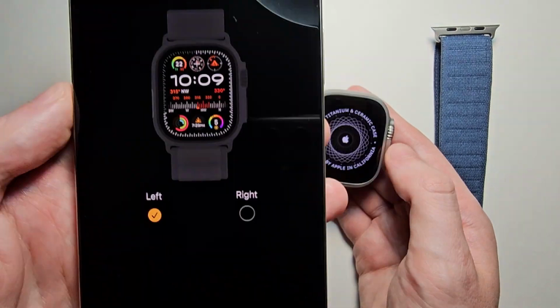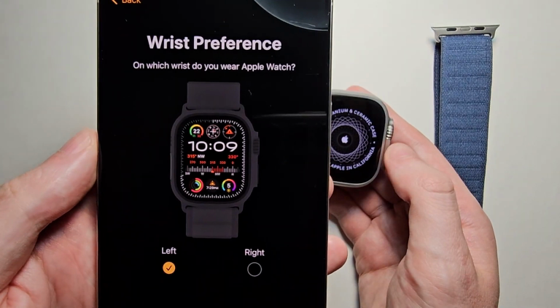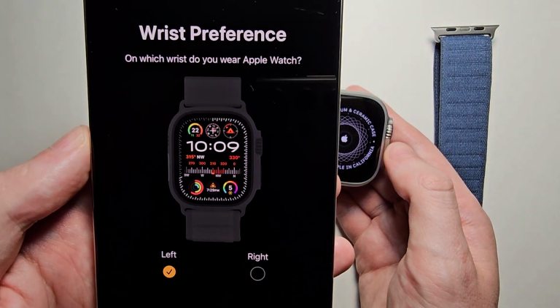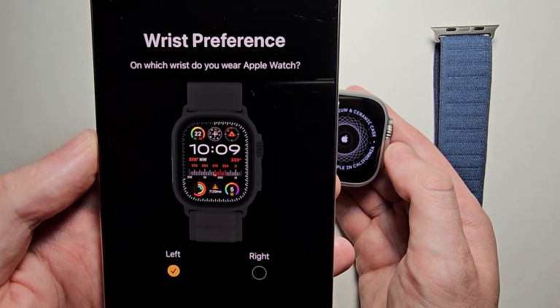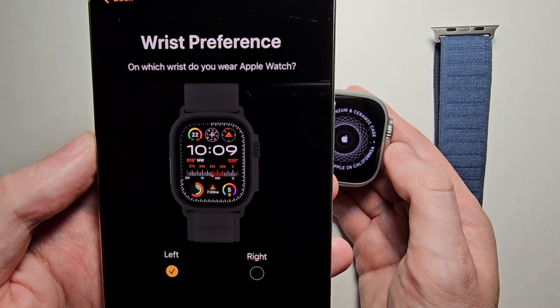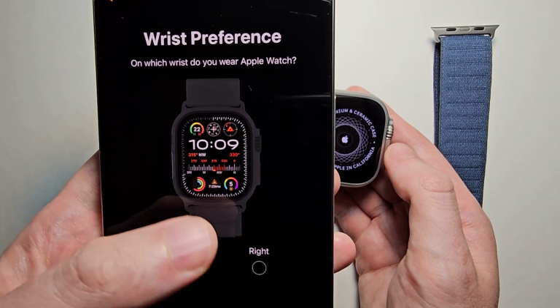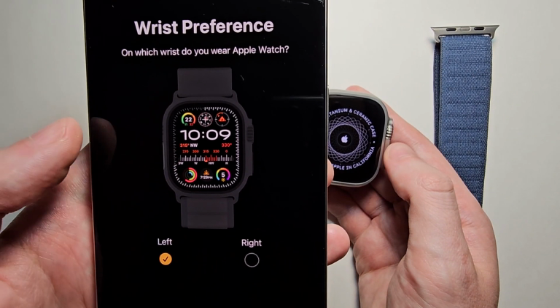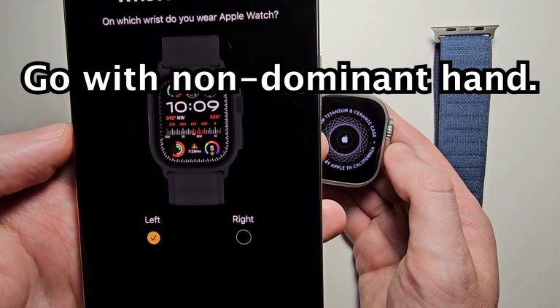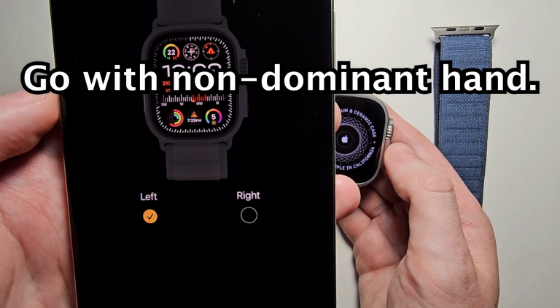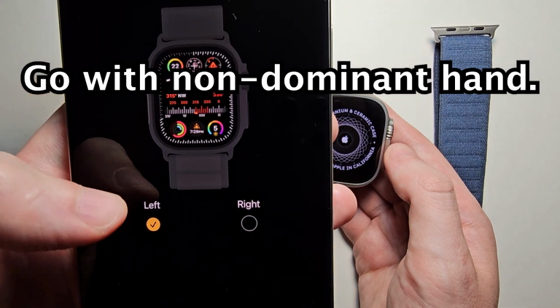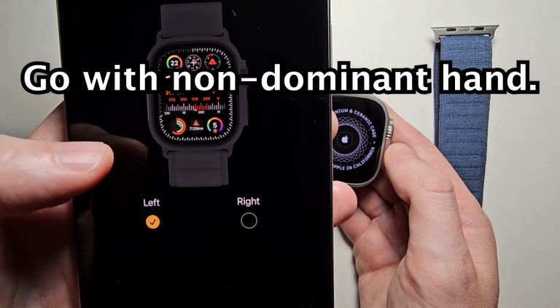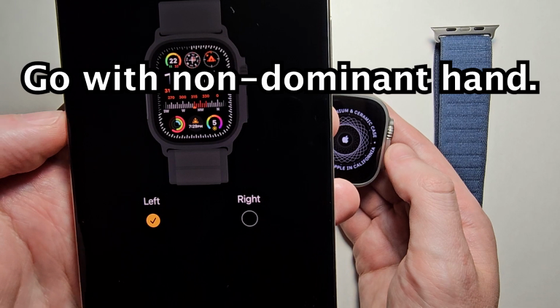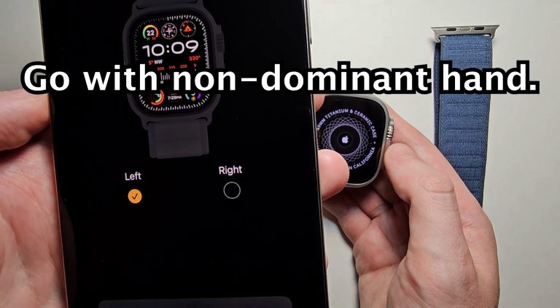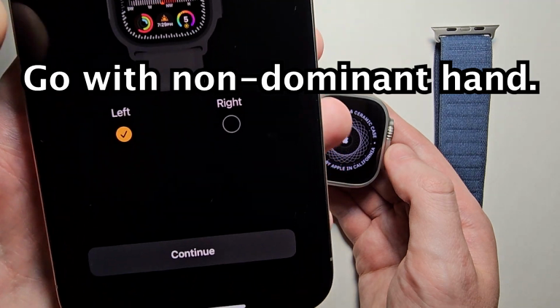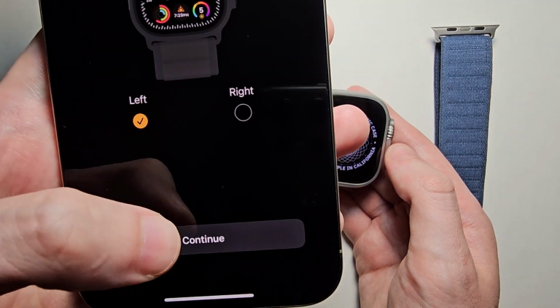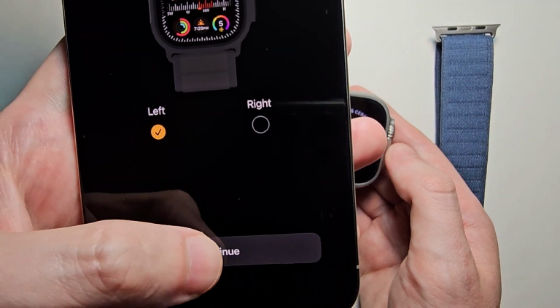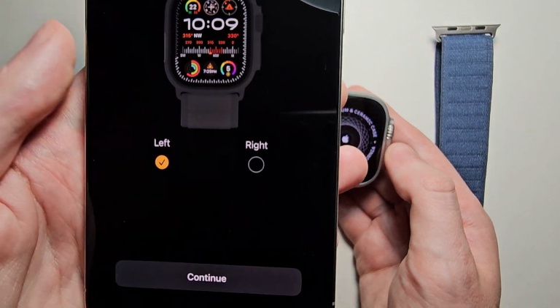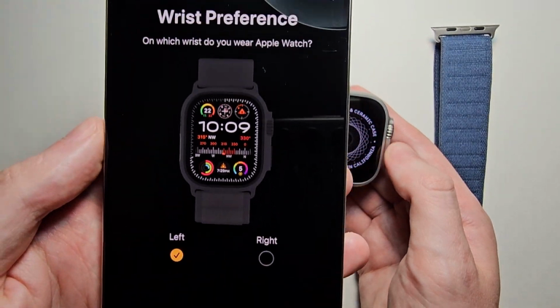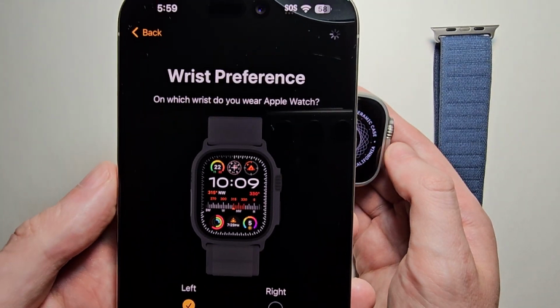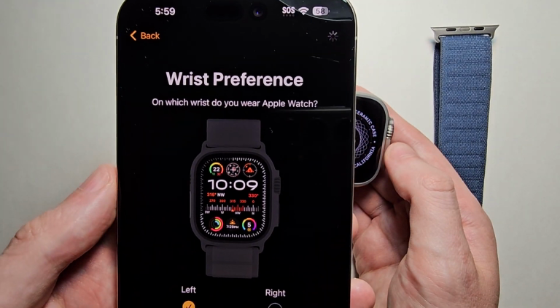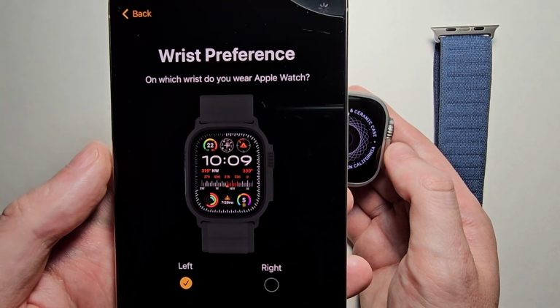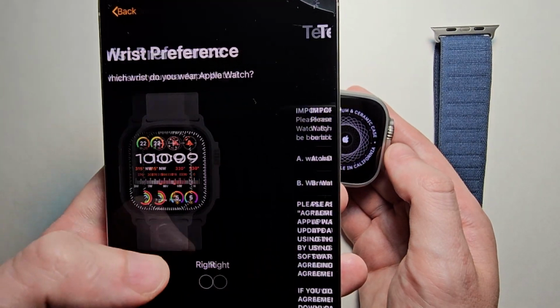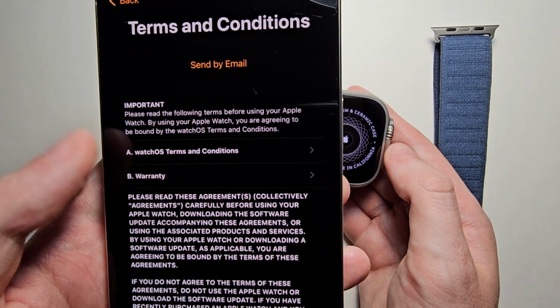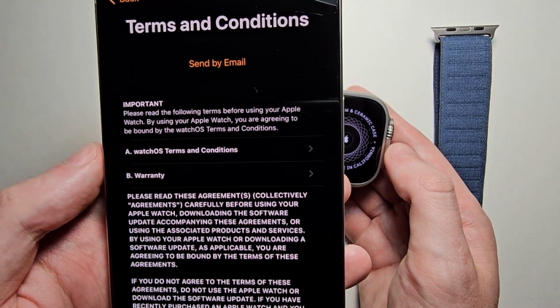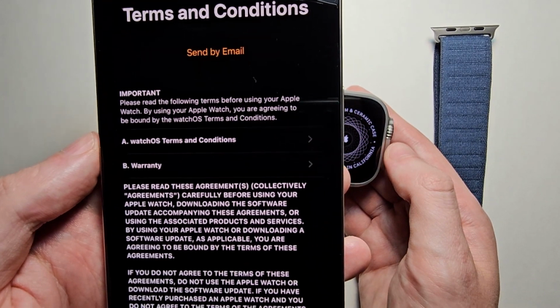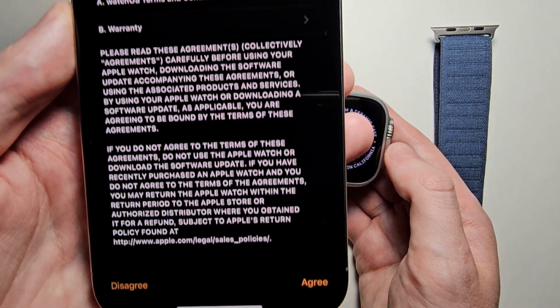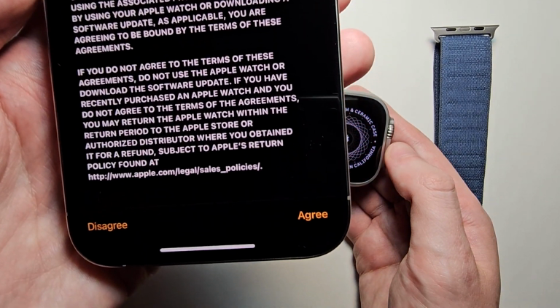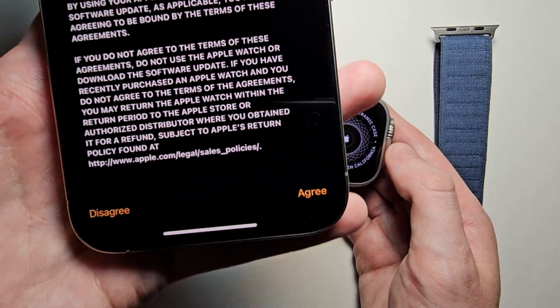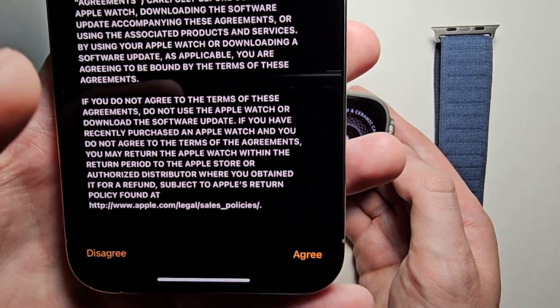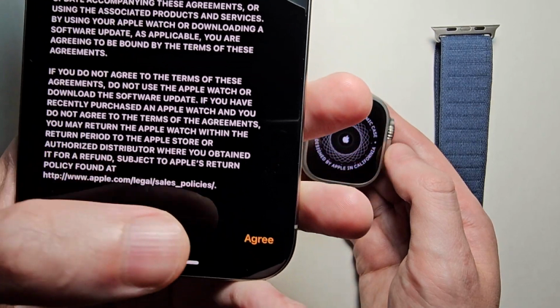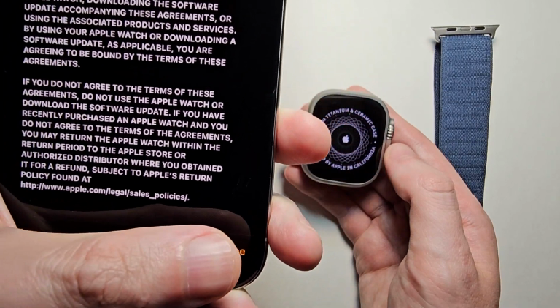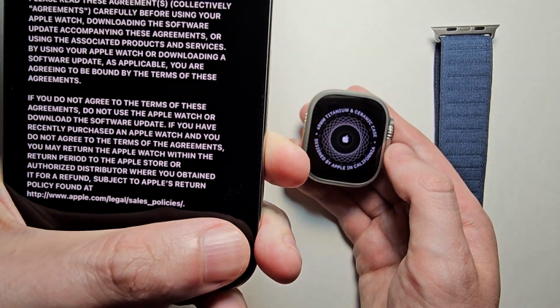For the wrist preference — I'm right-handed, so I'm going to go with Left. Then agree to the Terms of Service.